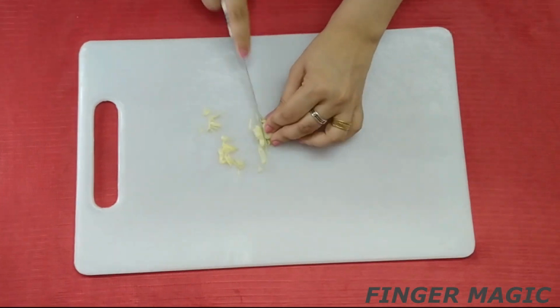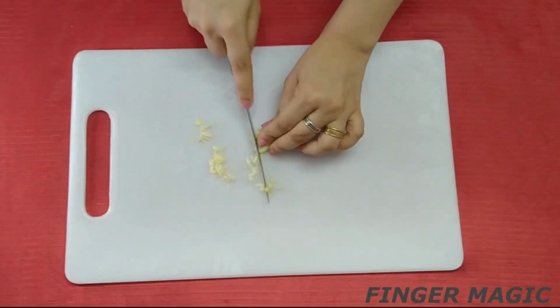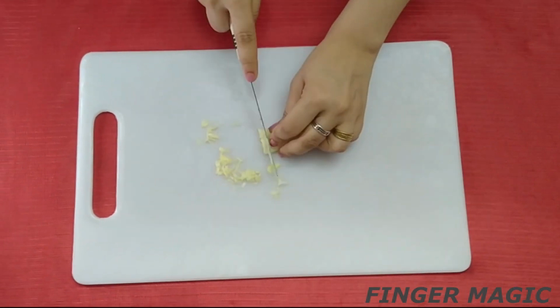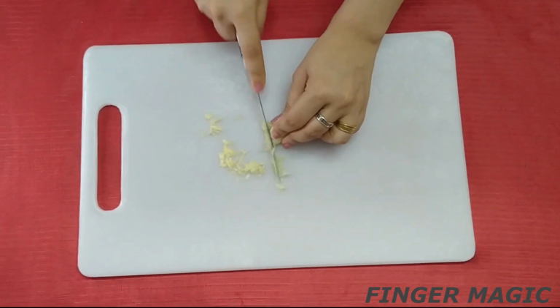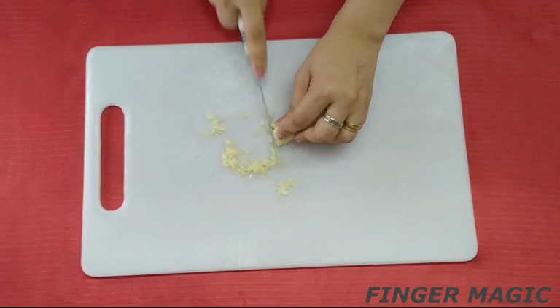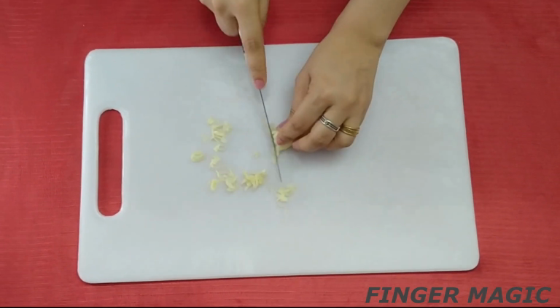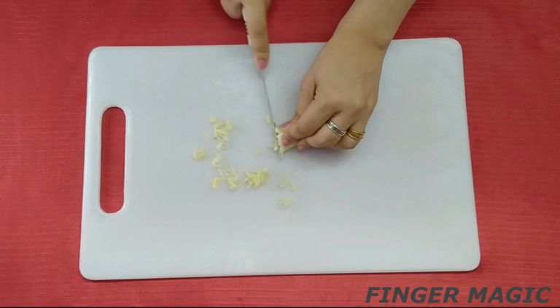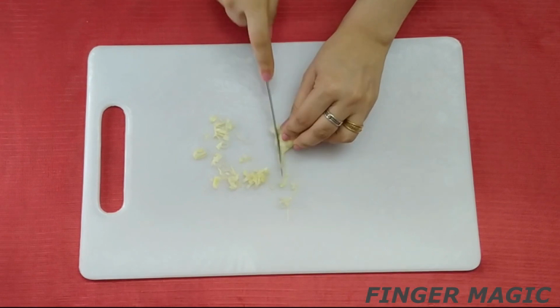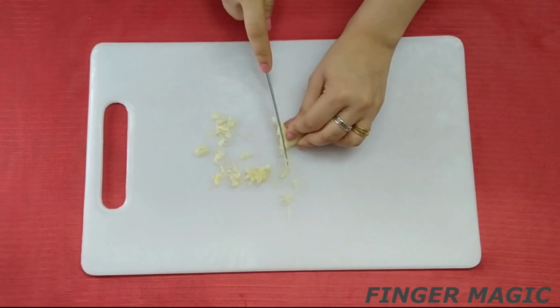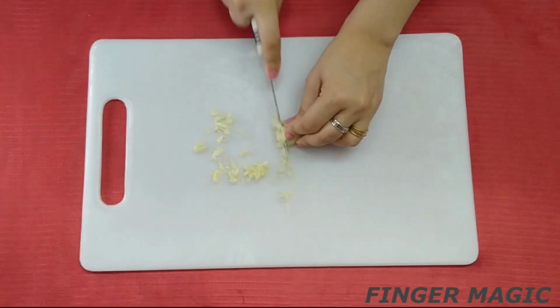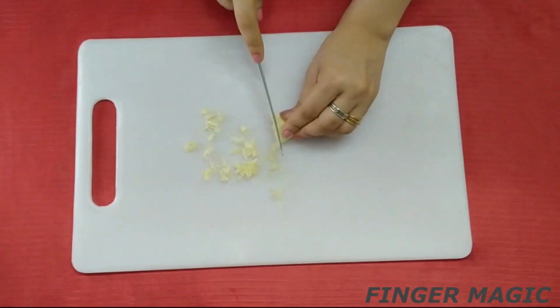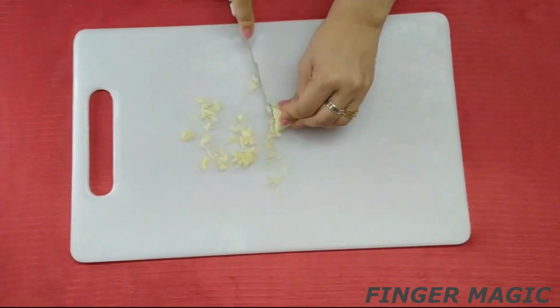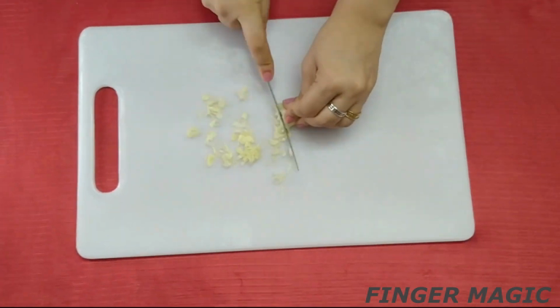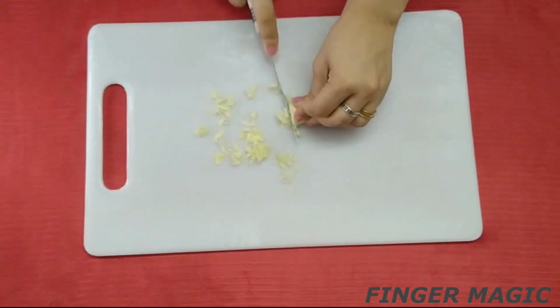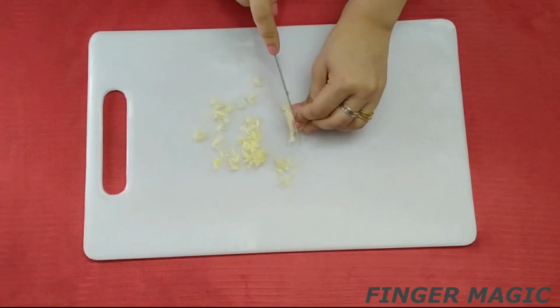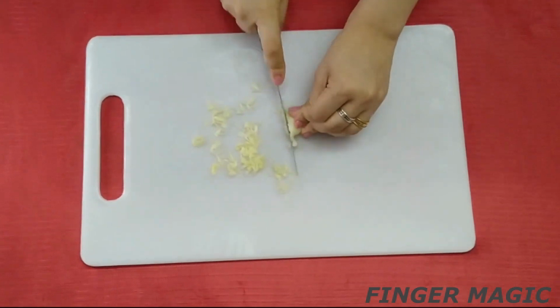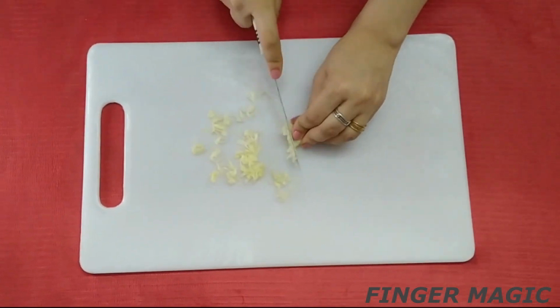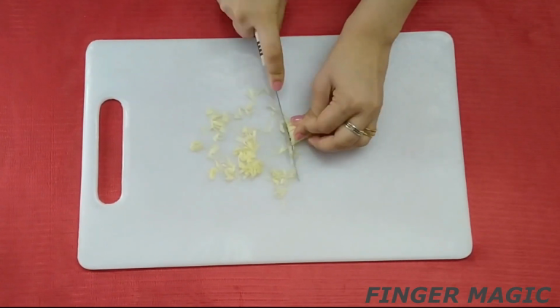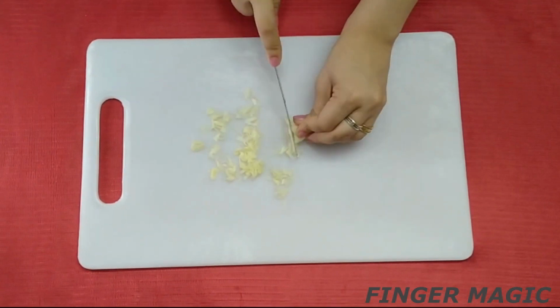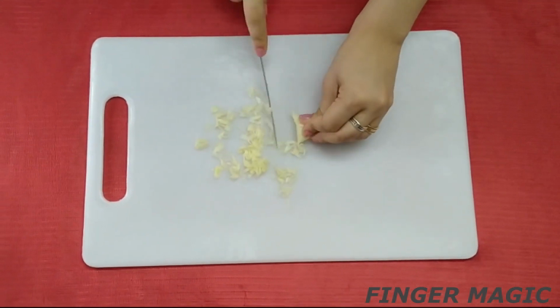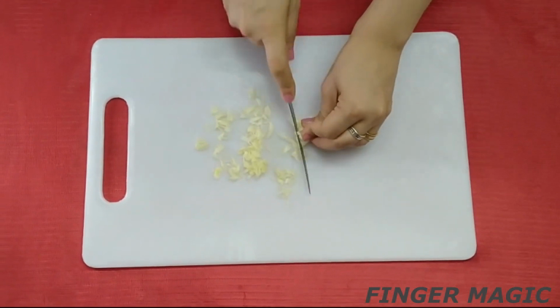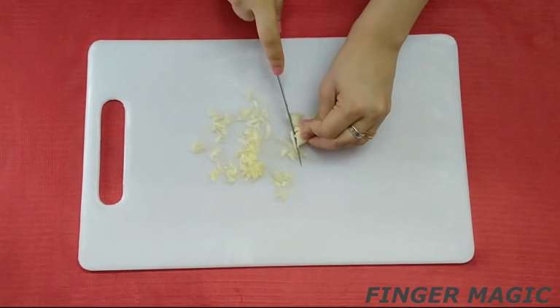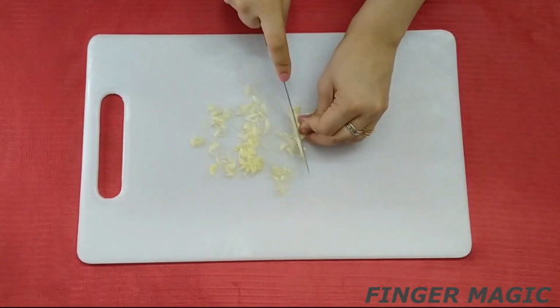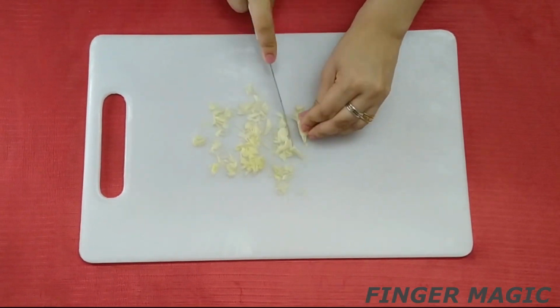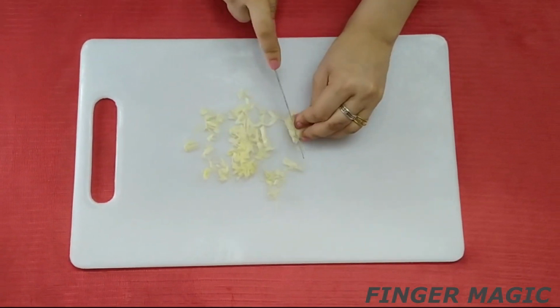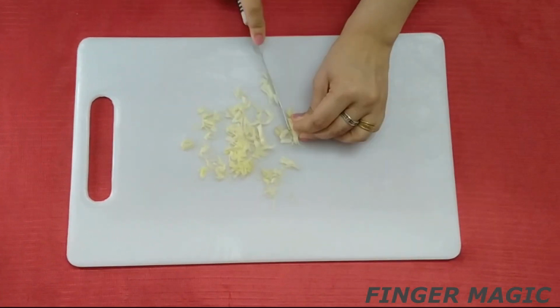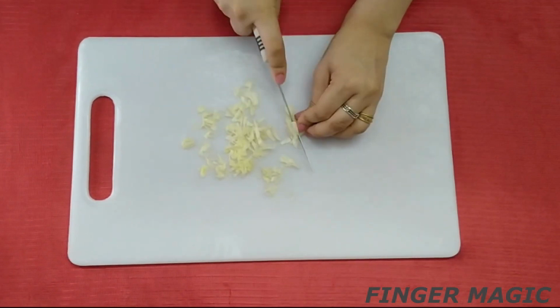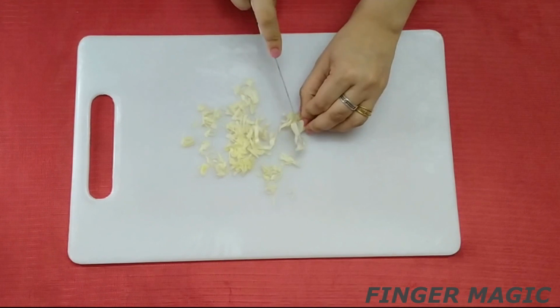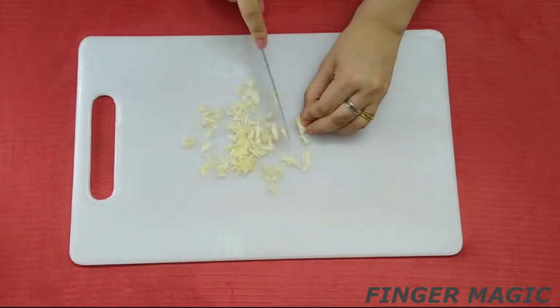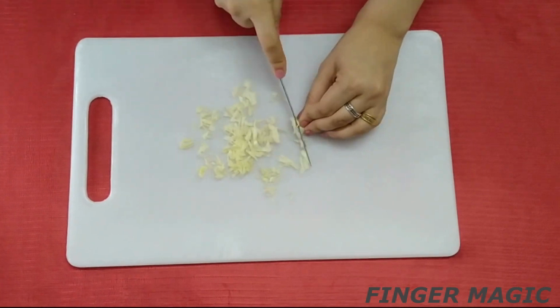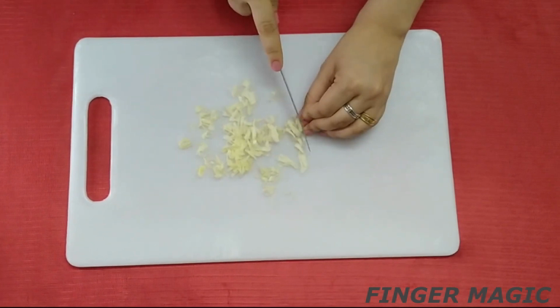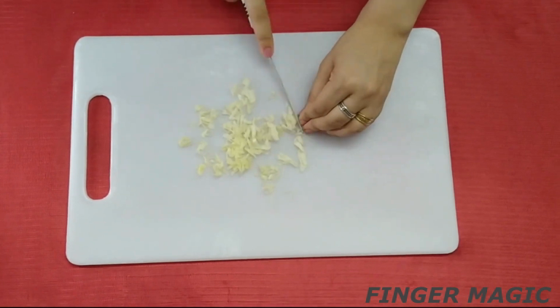There are two coleslaw, two pieces of sausage, and two green leaves.